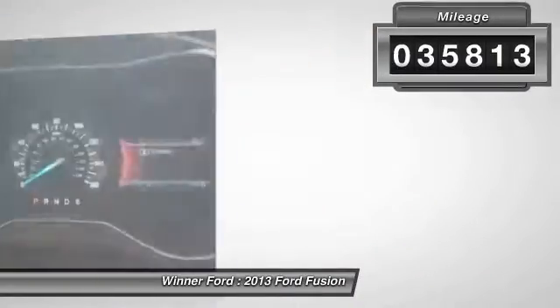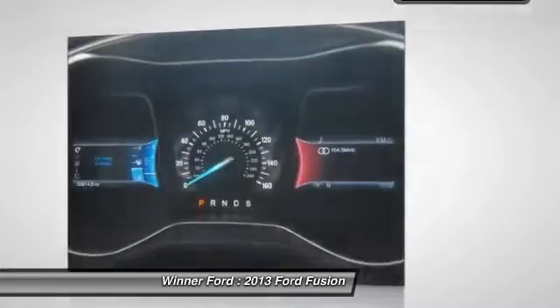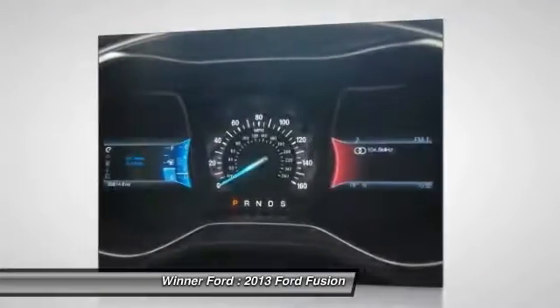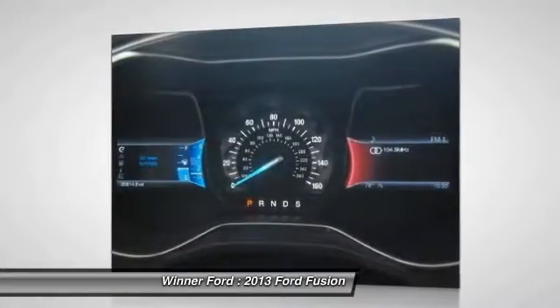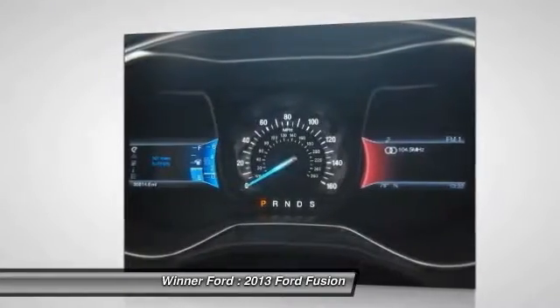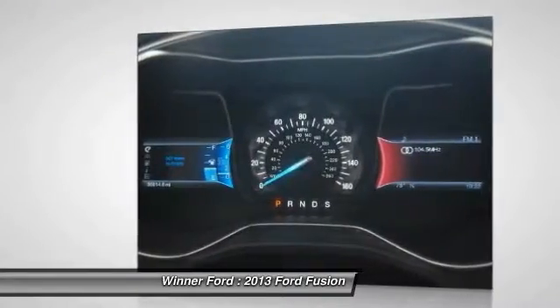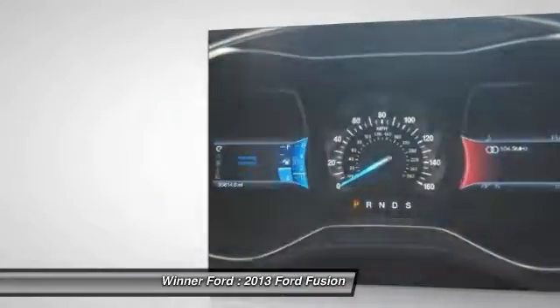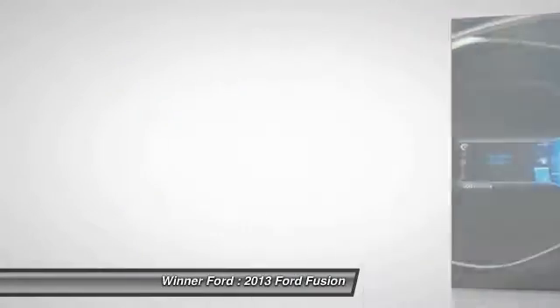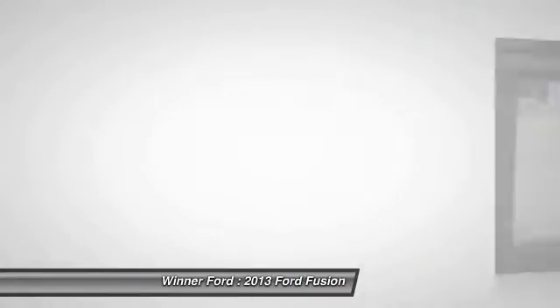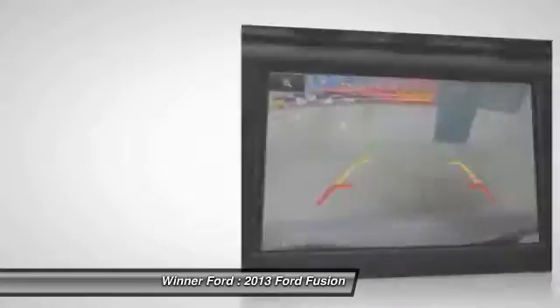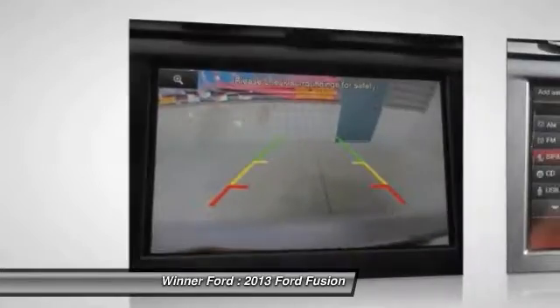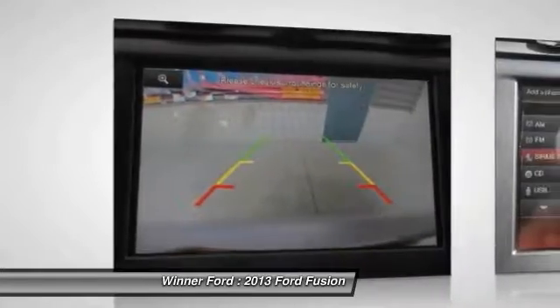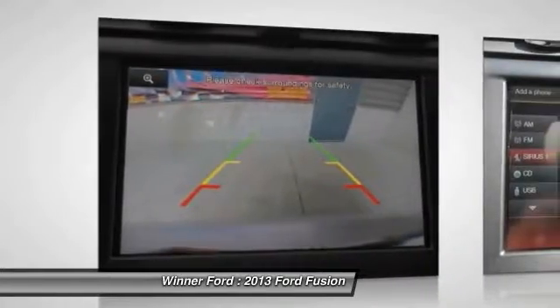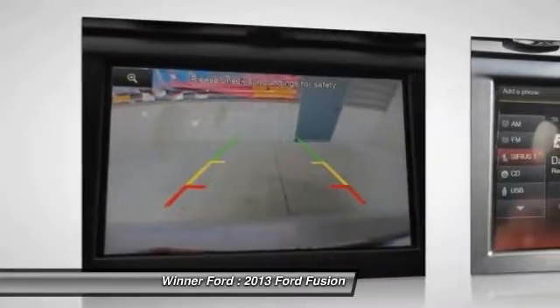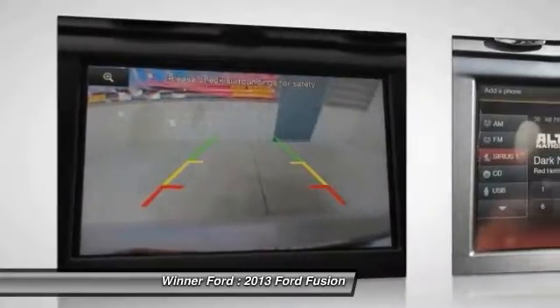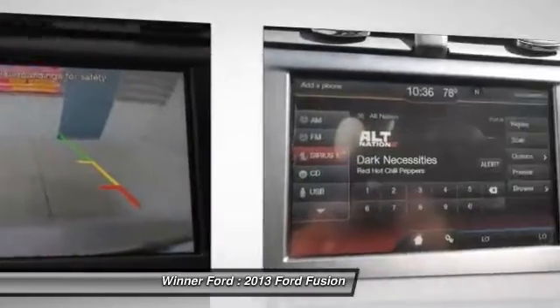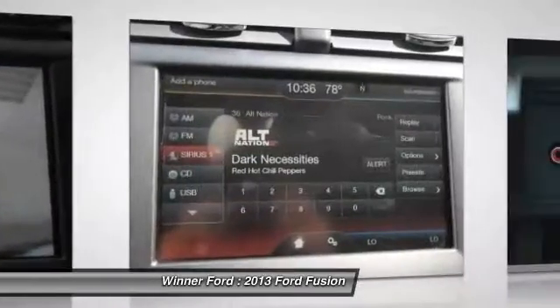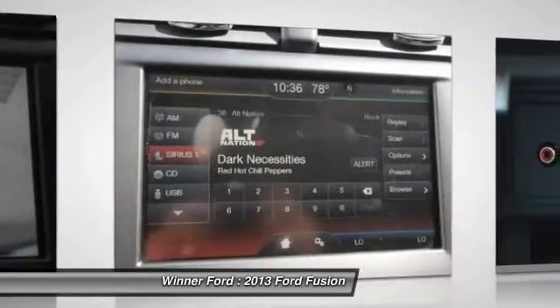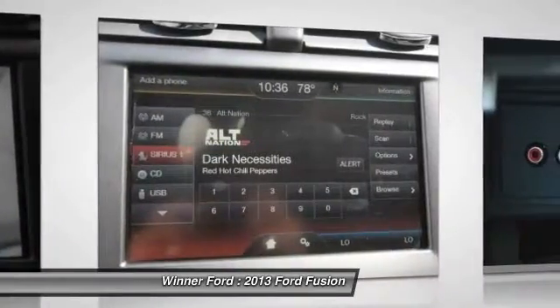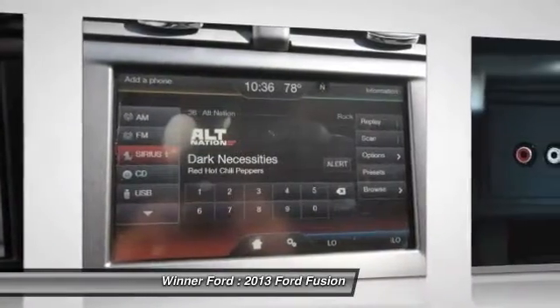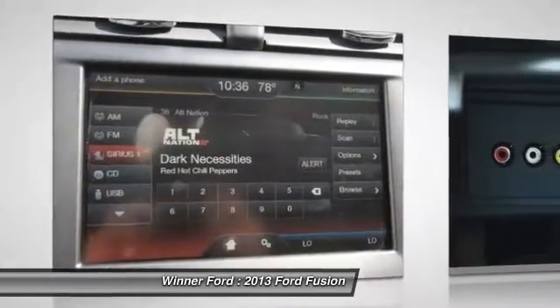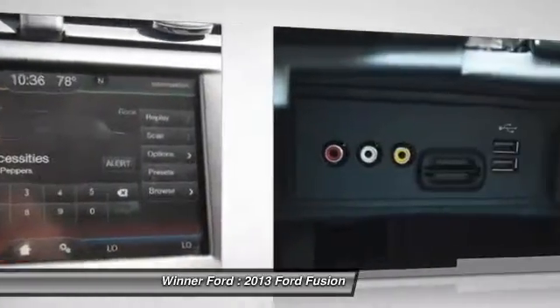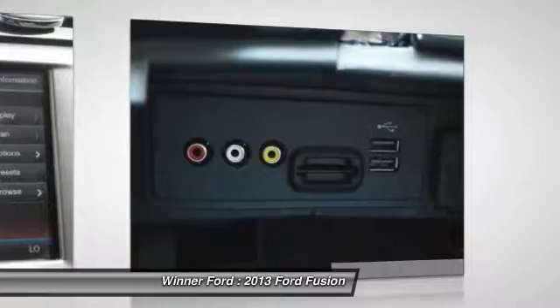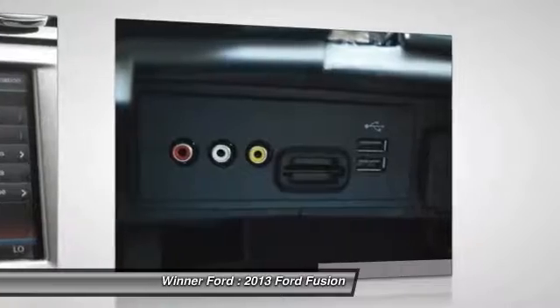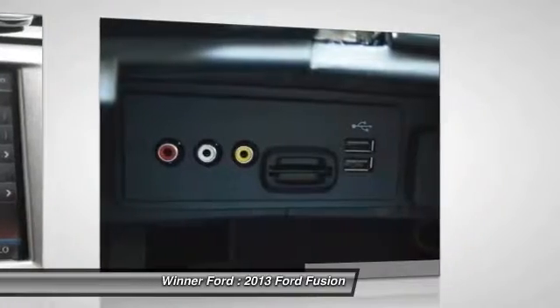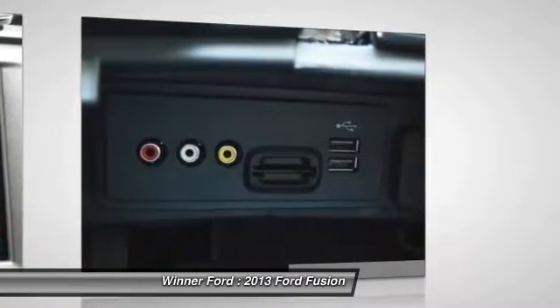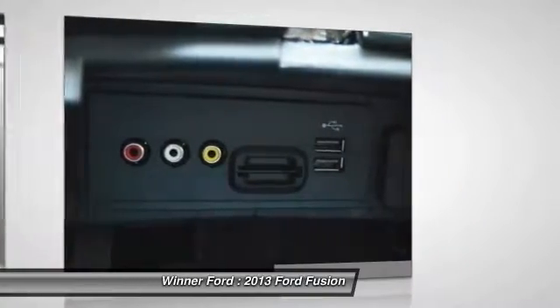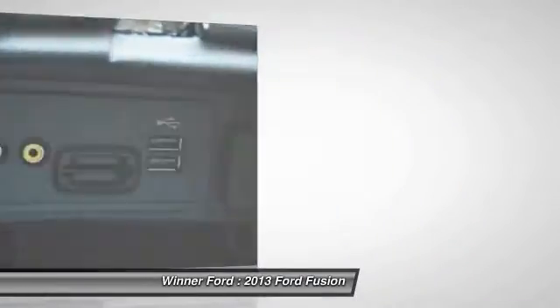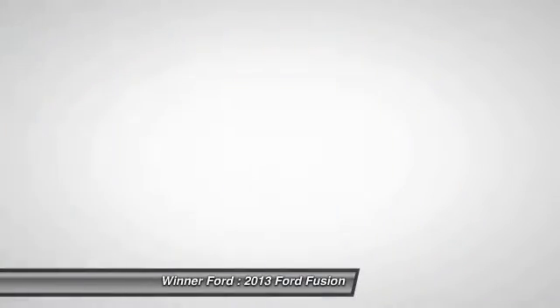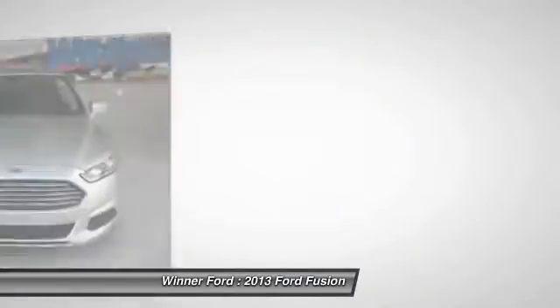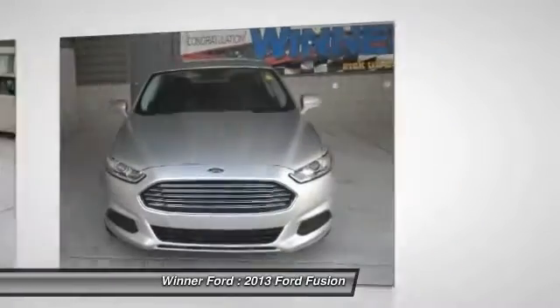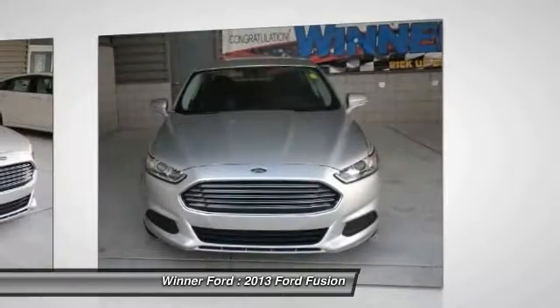Backup camera, traction control, Bluetooth, dual airbags, air conditioning, front power steering, four-wheel disc brakes, AM/FM/CD/MP3 radio, hands-free communication, rear window defroster.